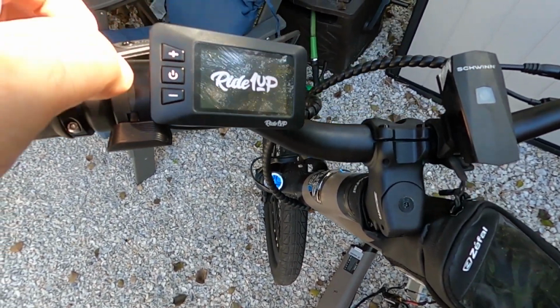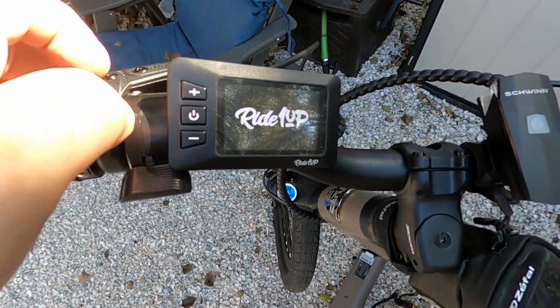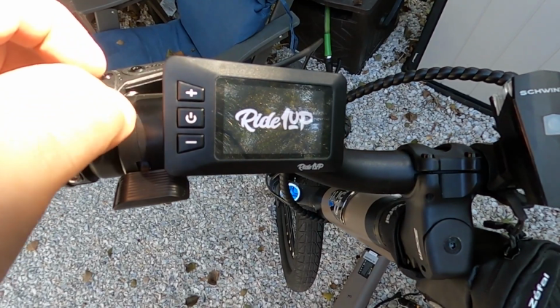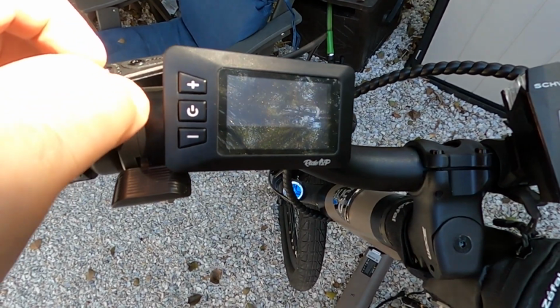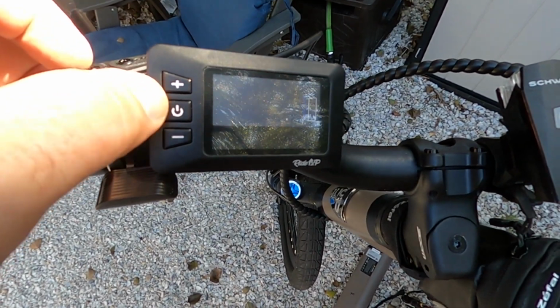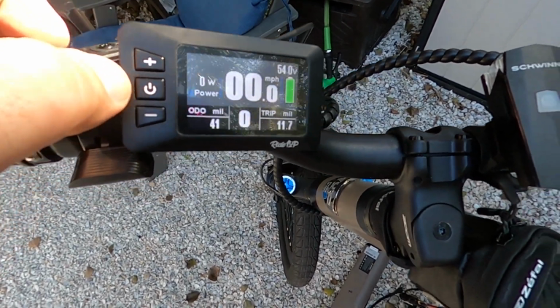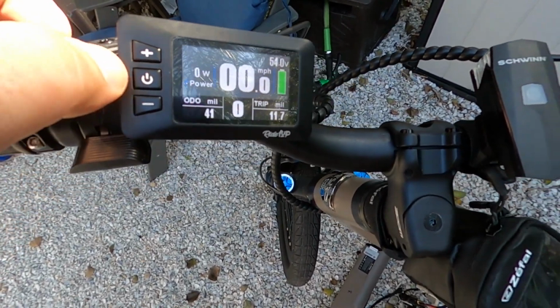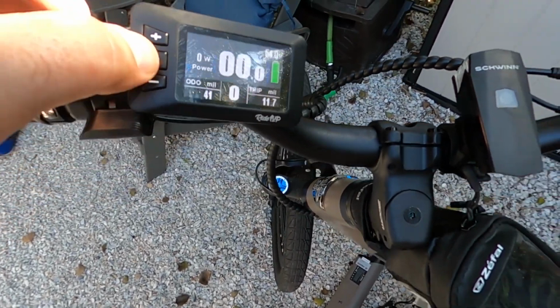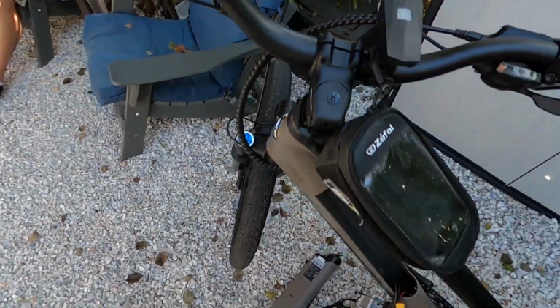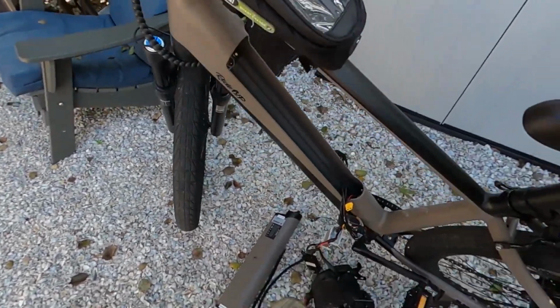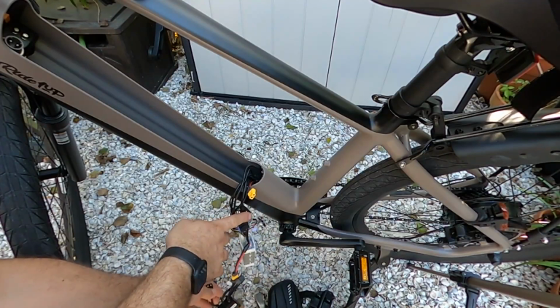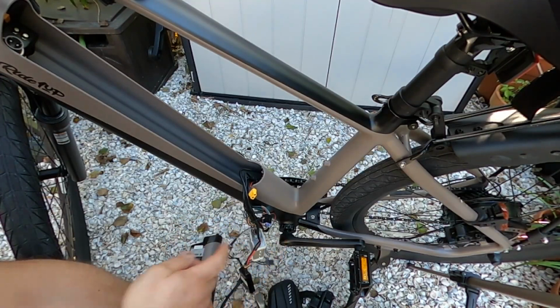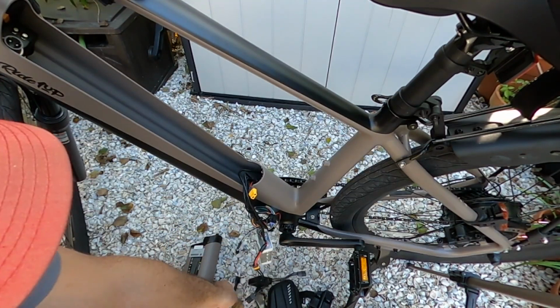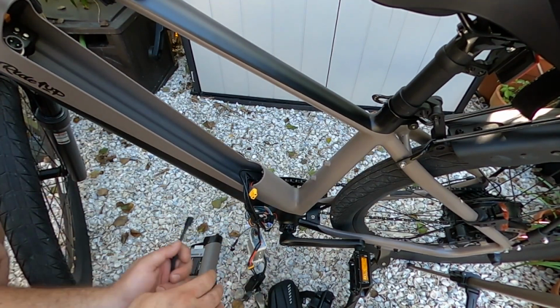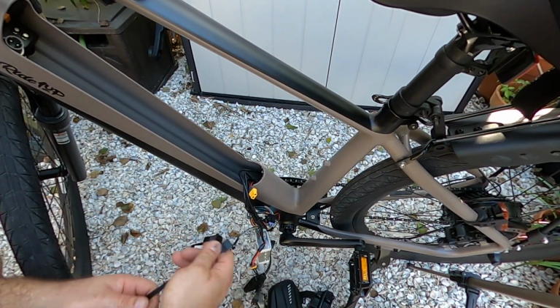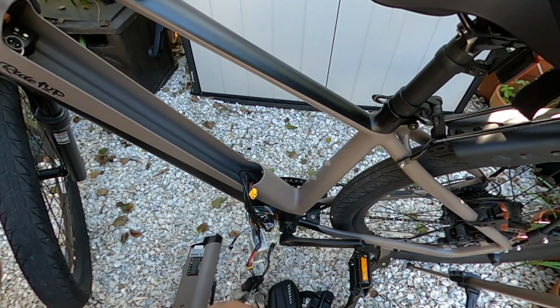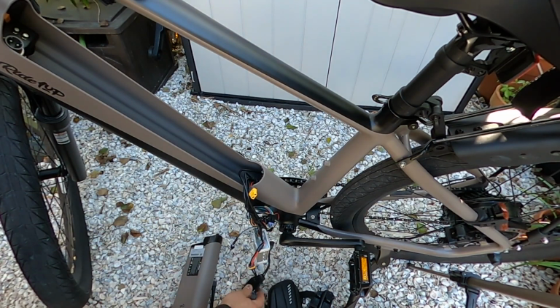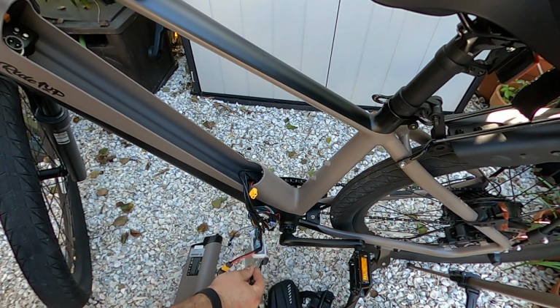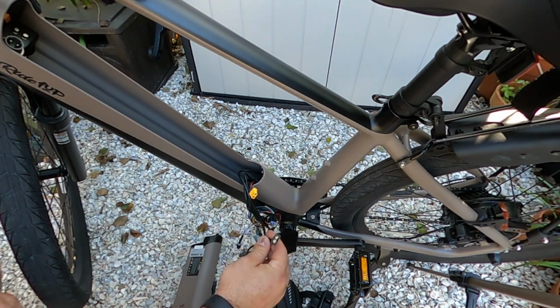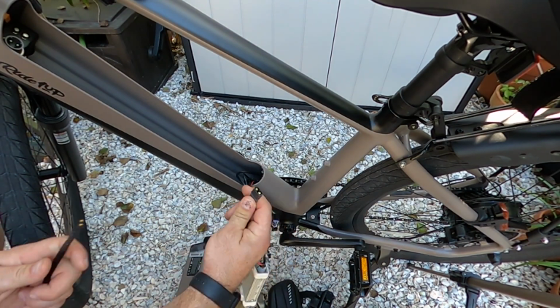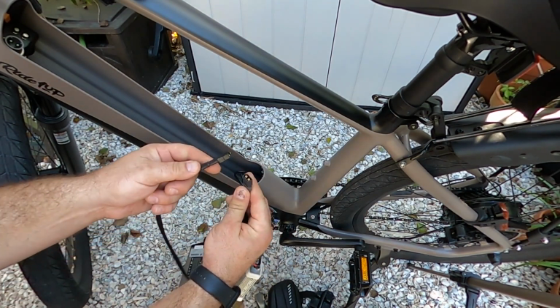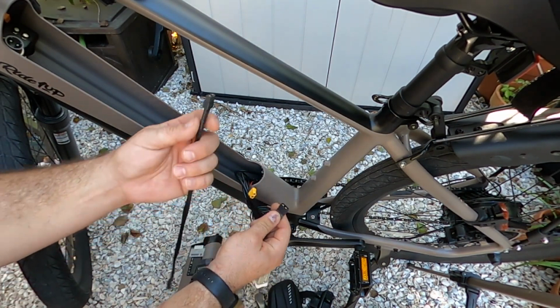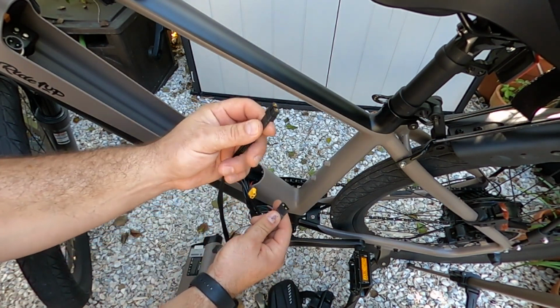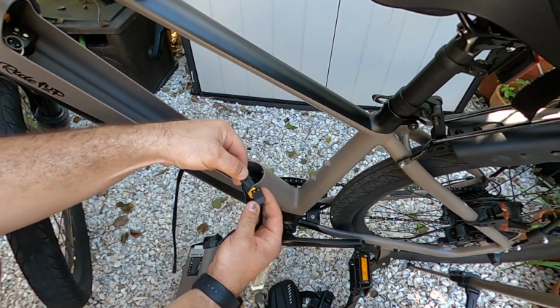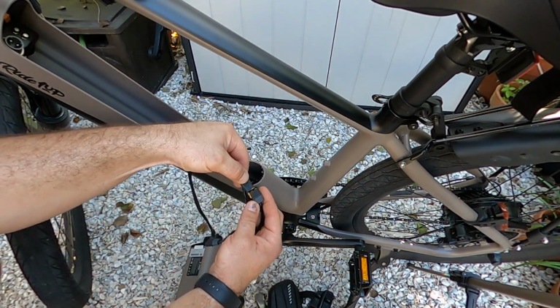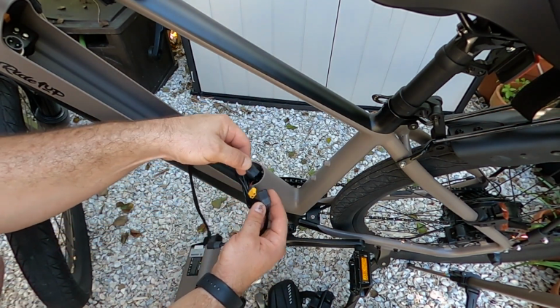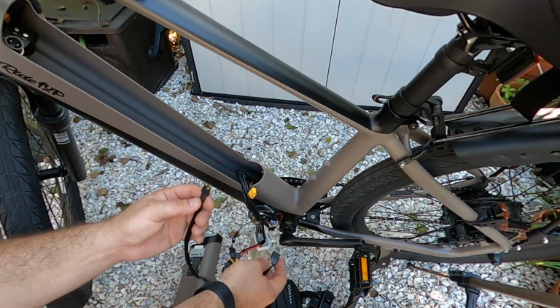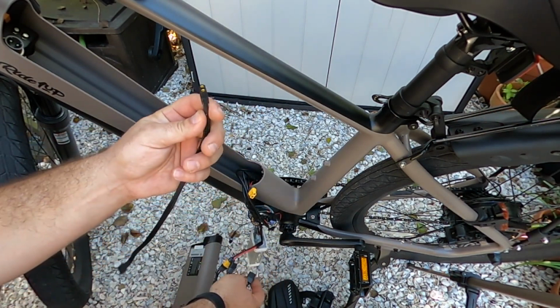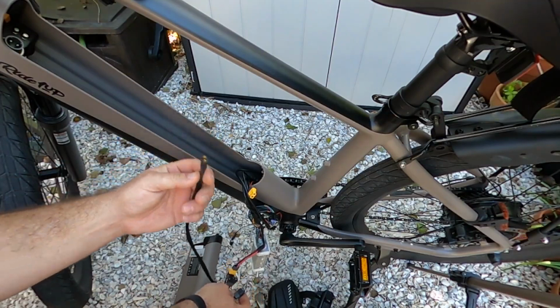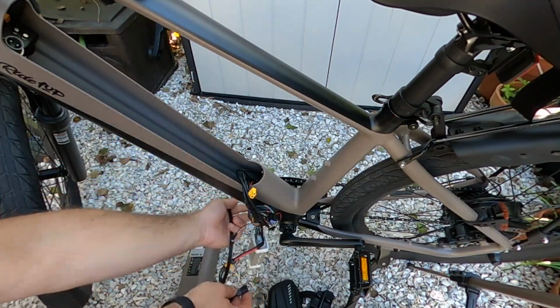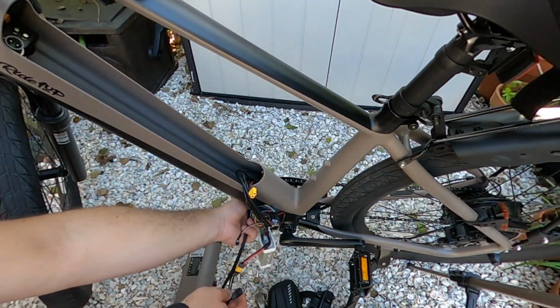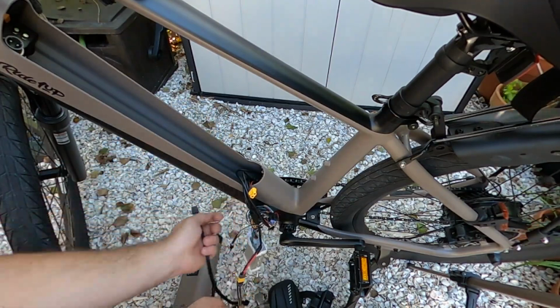And there it is — display is on. Now we've got to run our extensions up through. We want to make sure and check for the end, so this end needs to plug in here — this is what will come through the bottom.